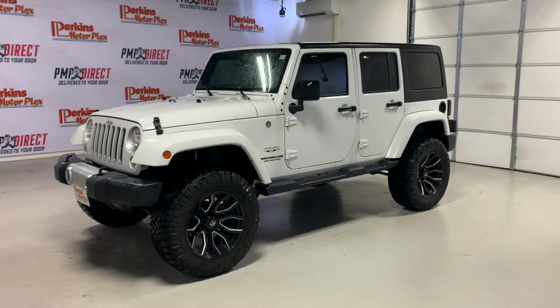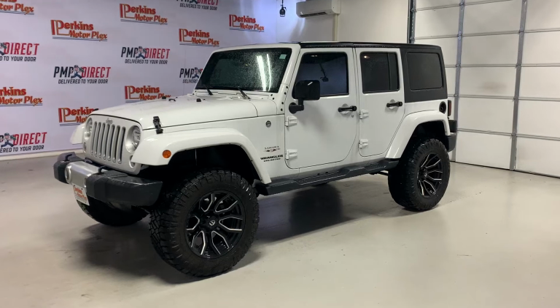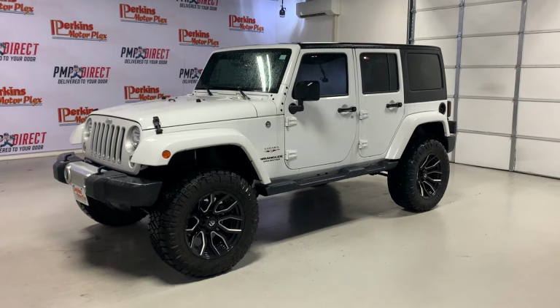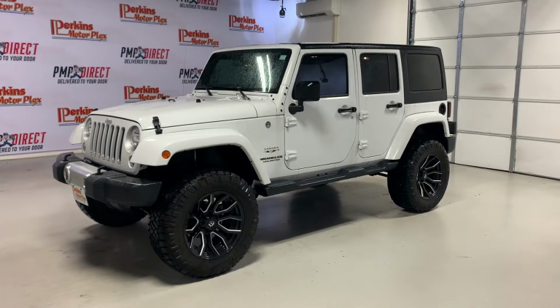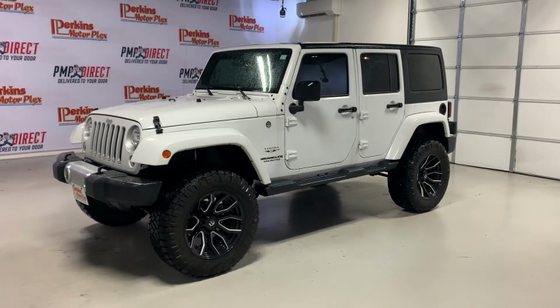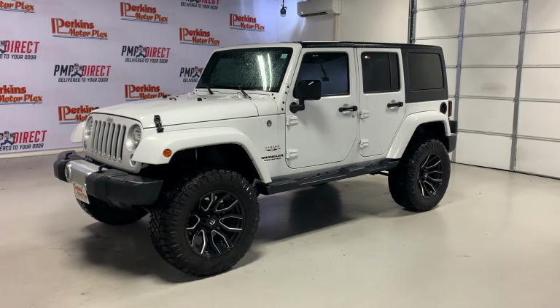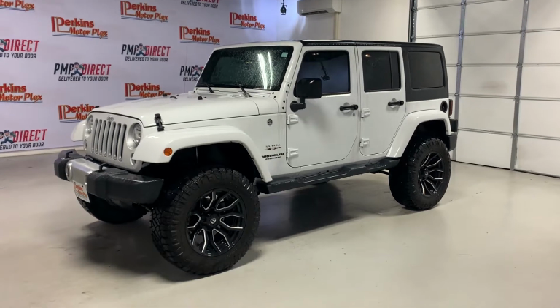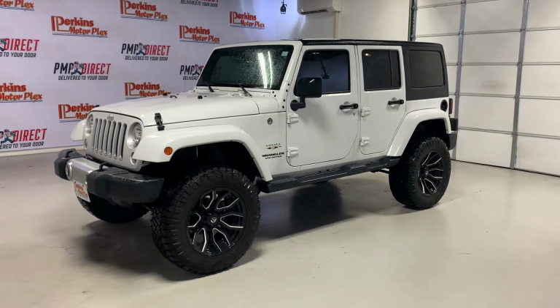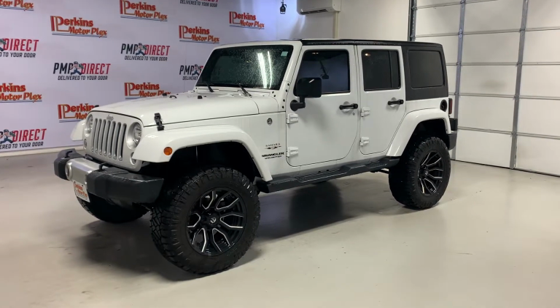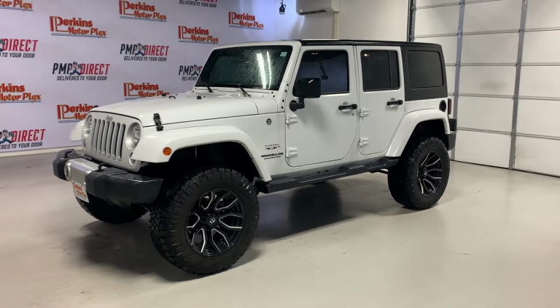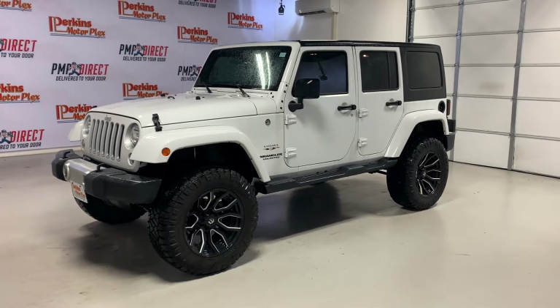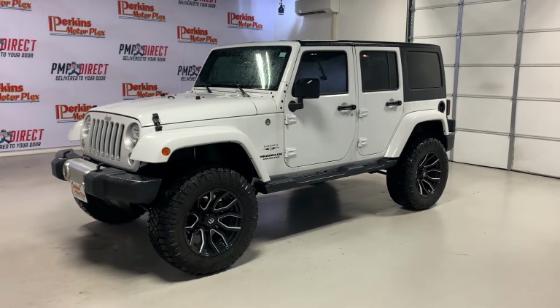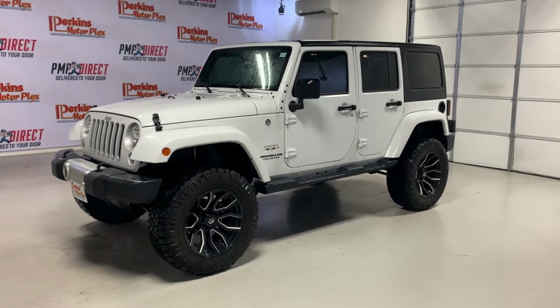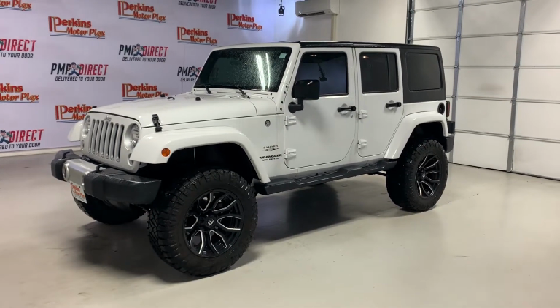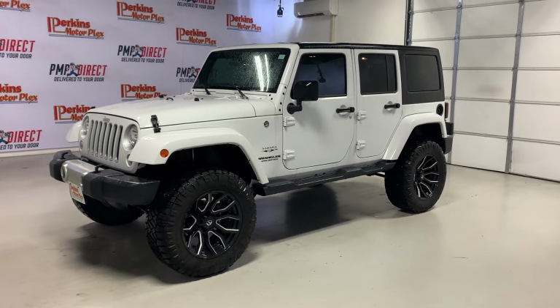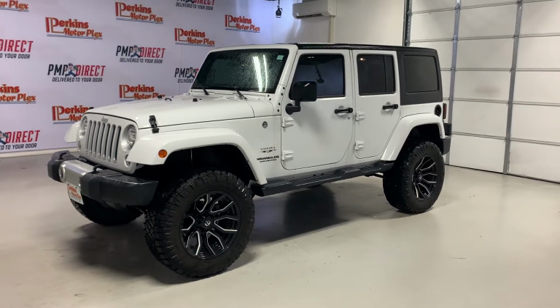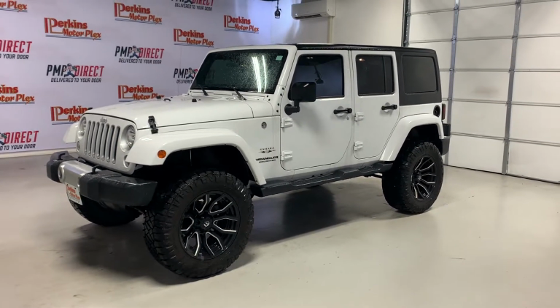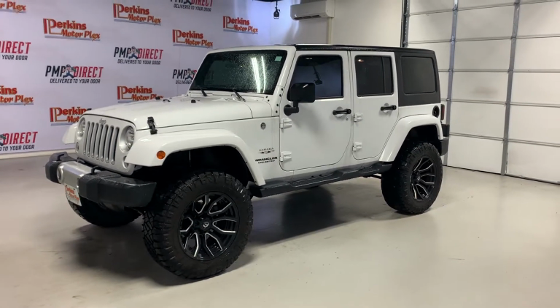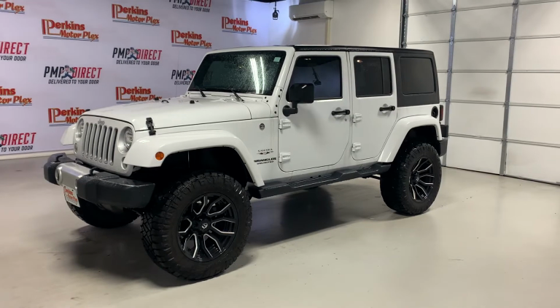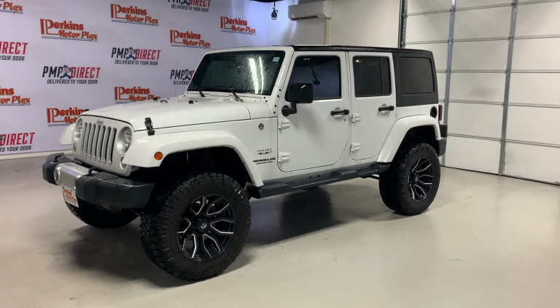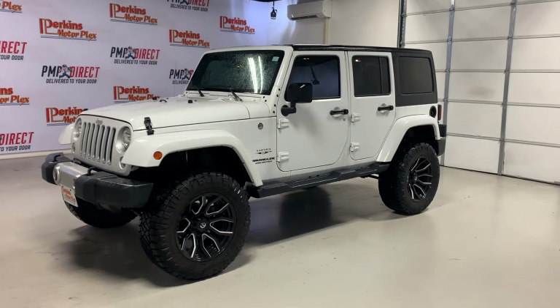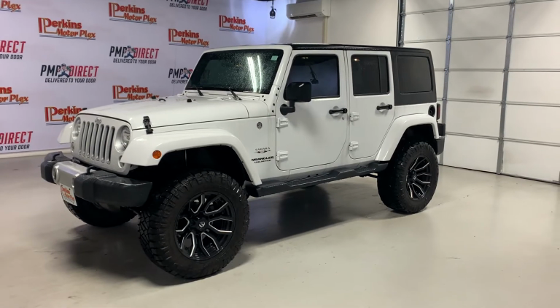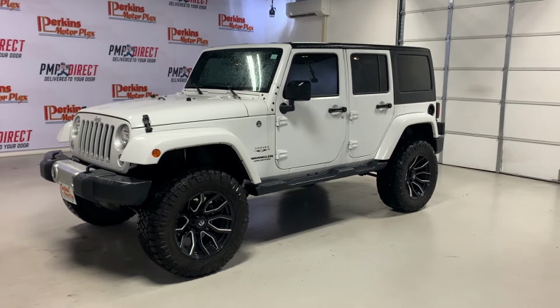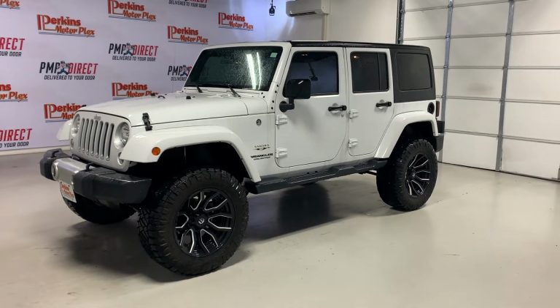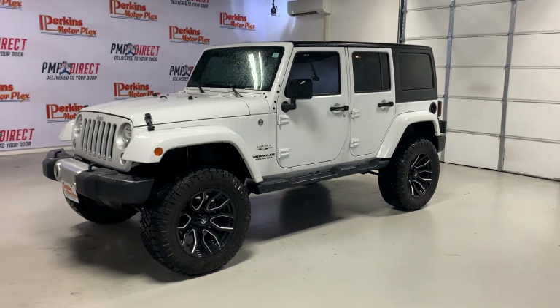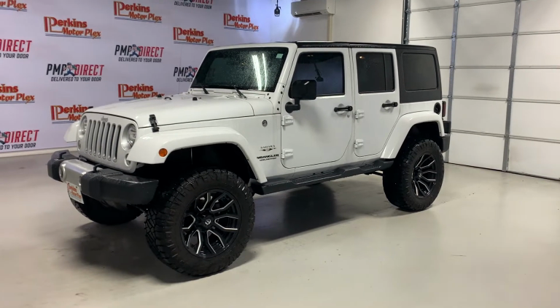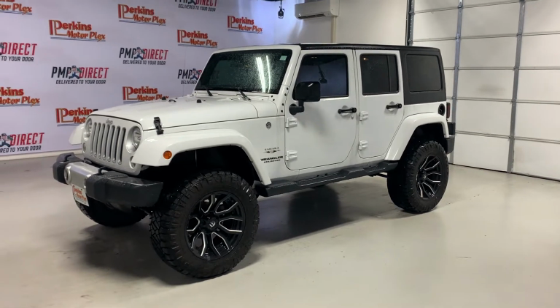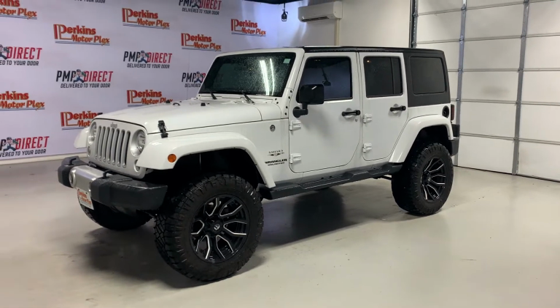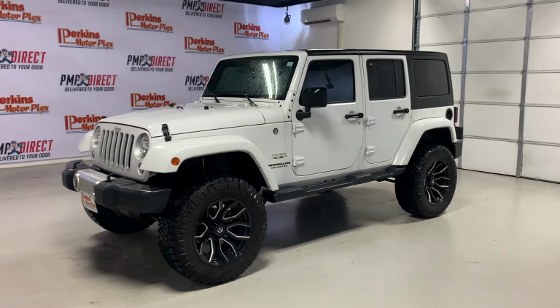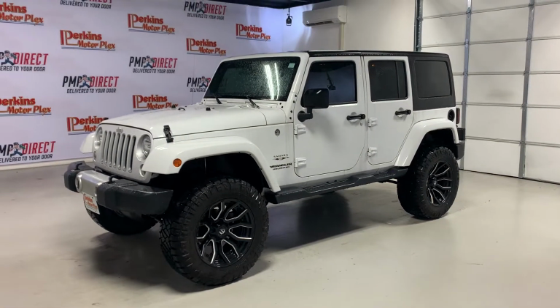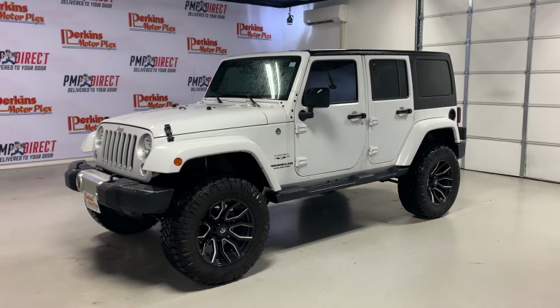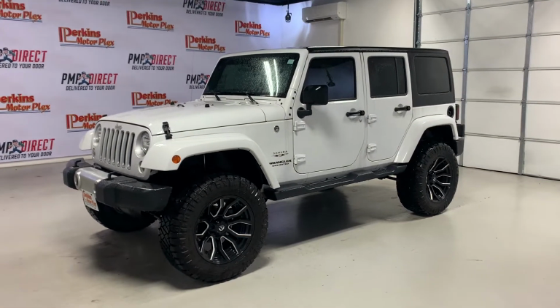Hey guys, Jake over here at Perkins Motorplex in Mayfield getting a walk around video for you today of the exterior and interior of this 2017 Jeep Wrangler Sahara.